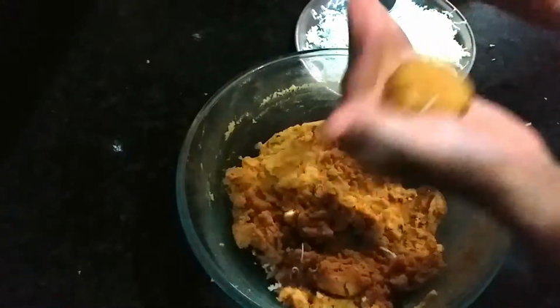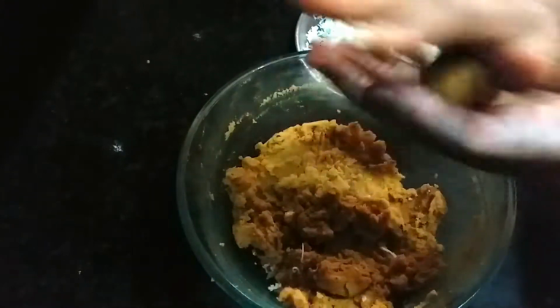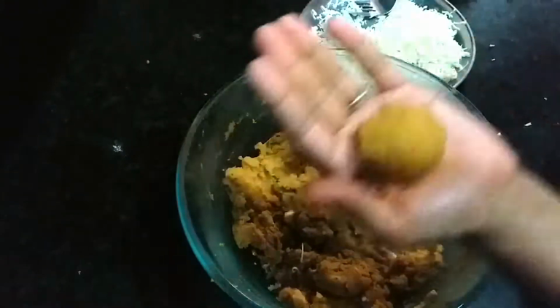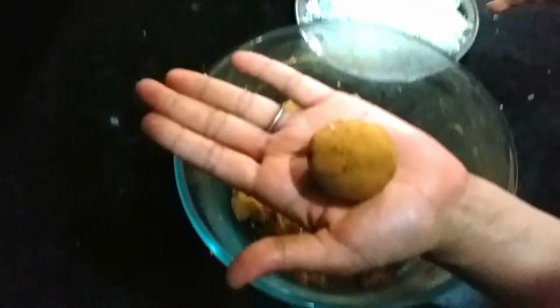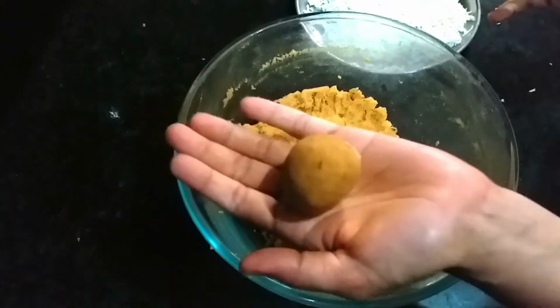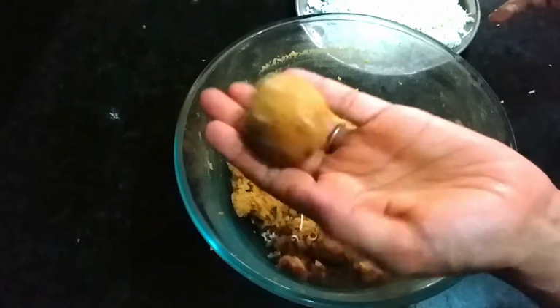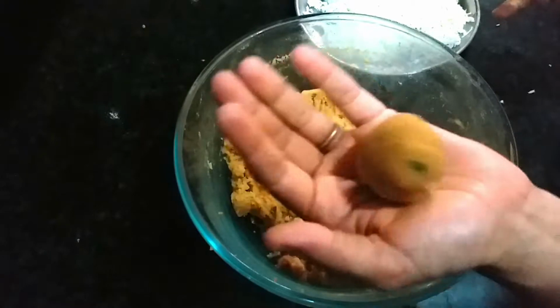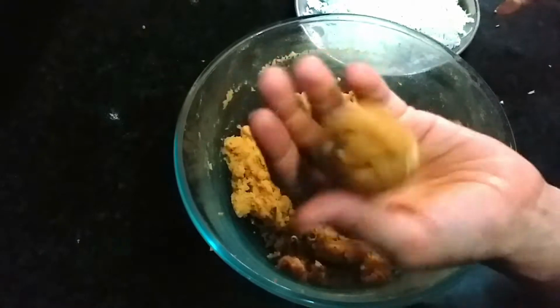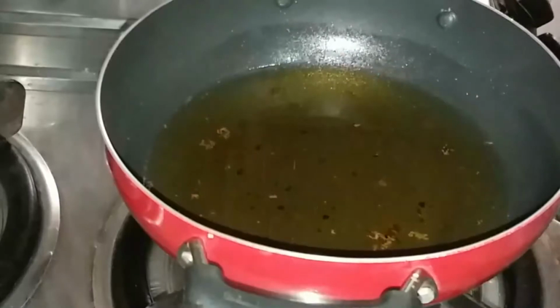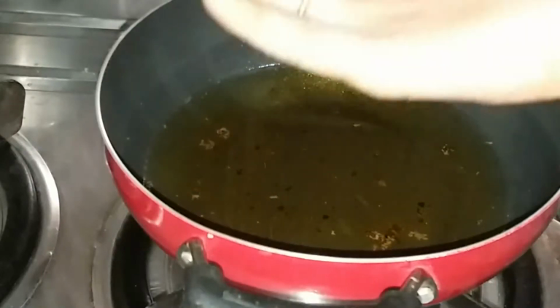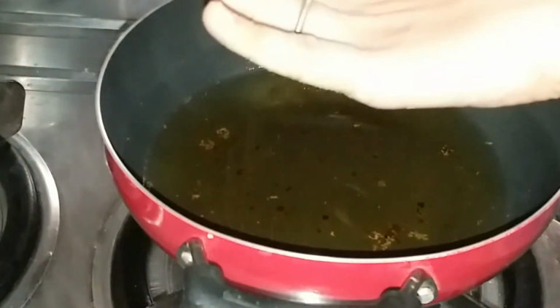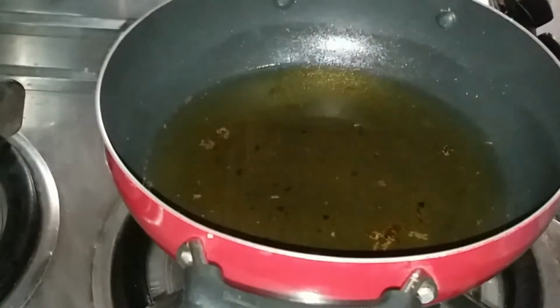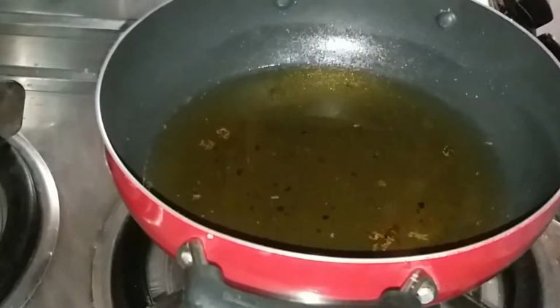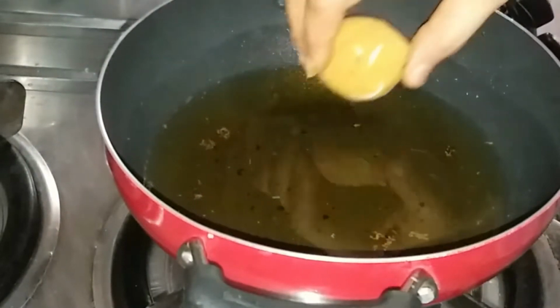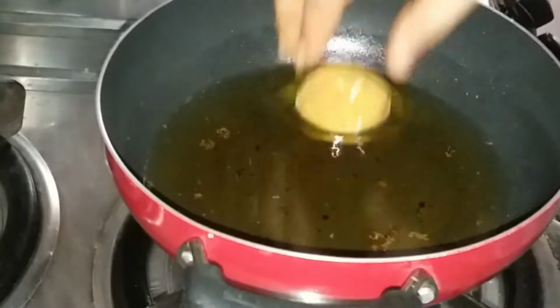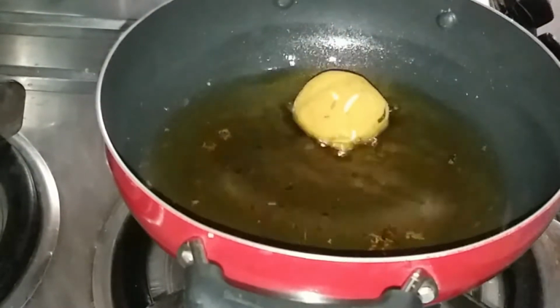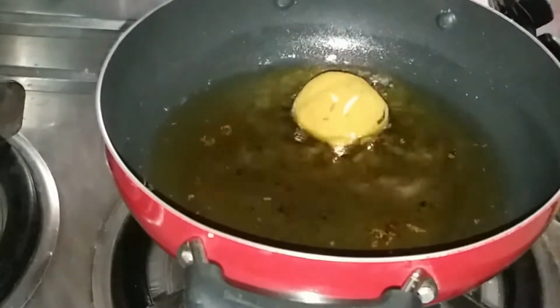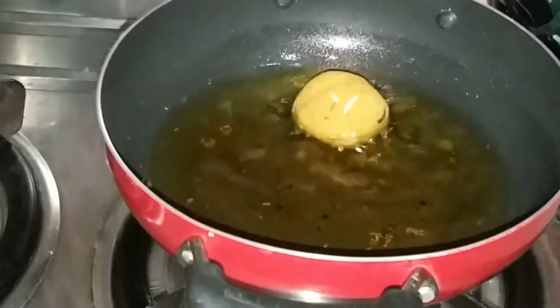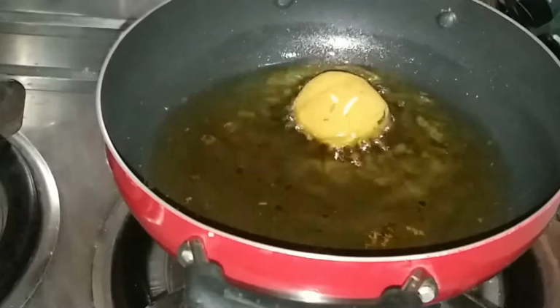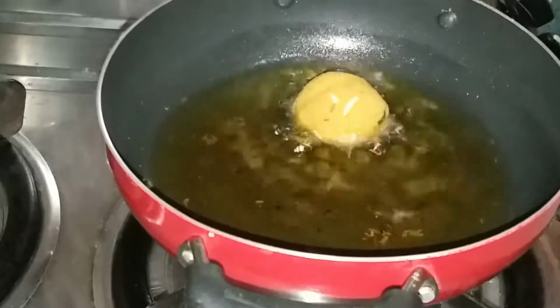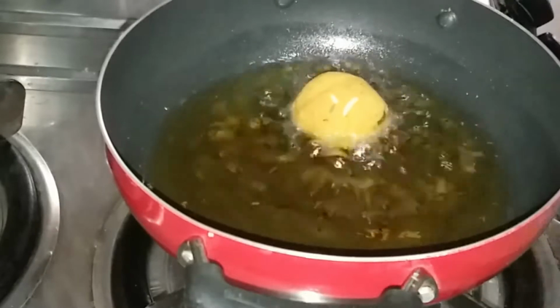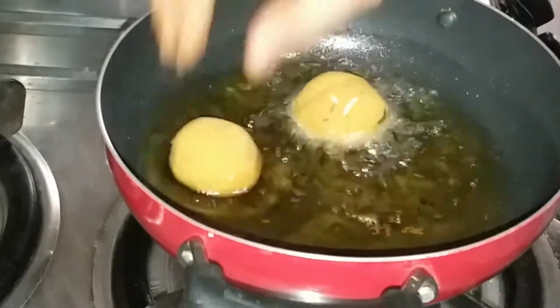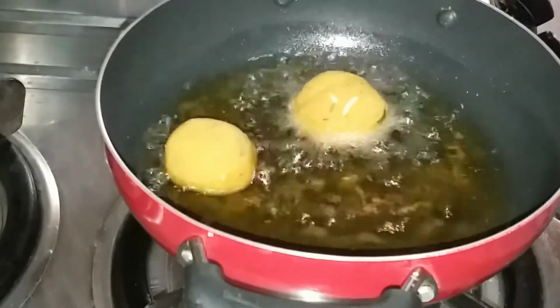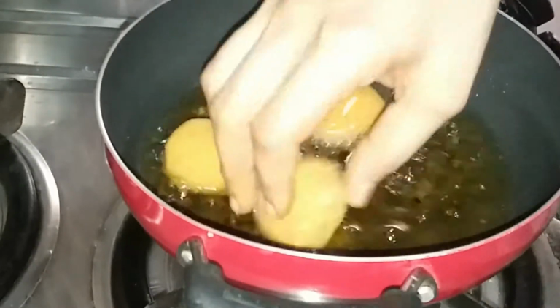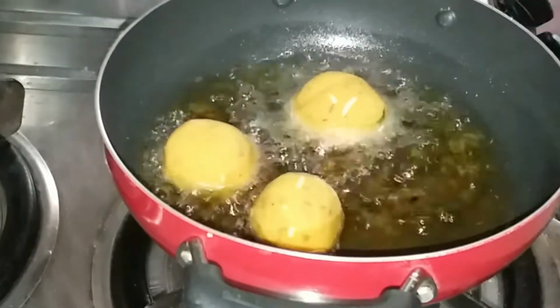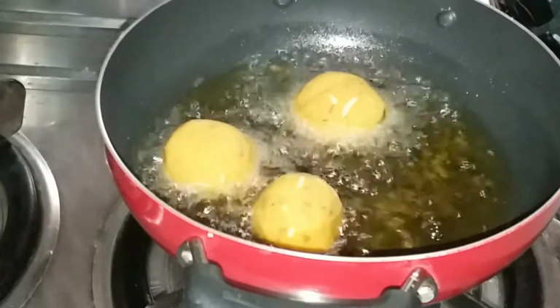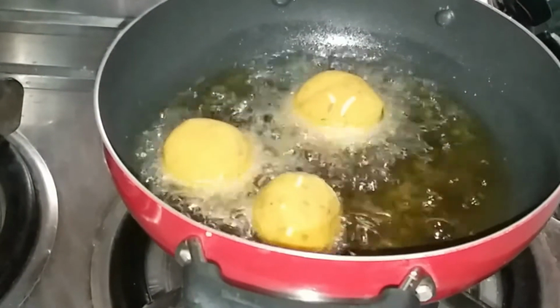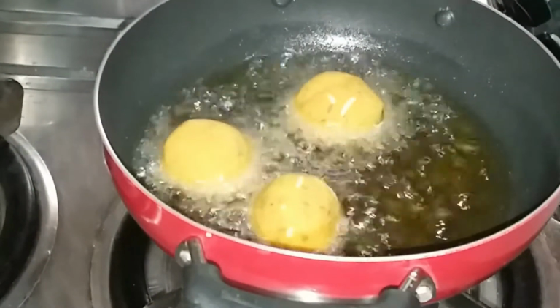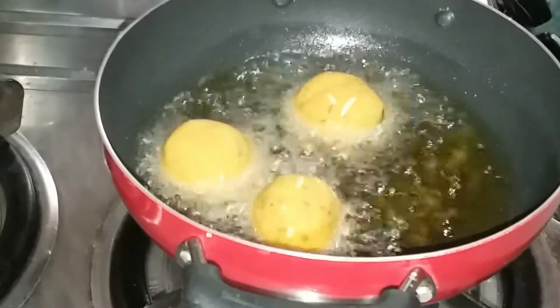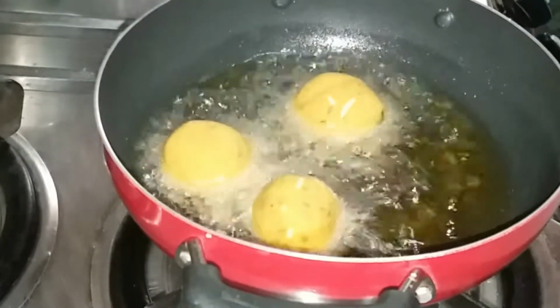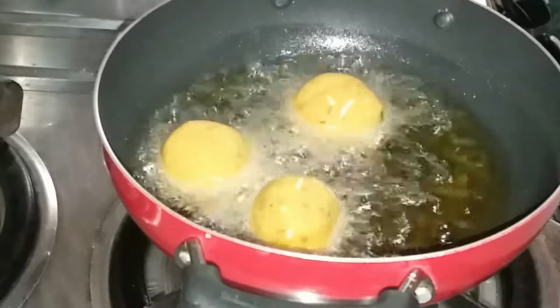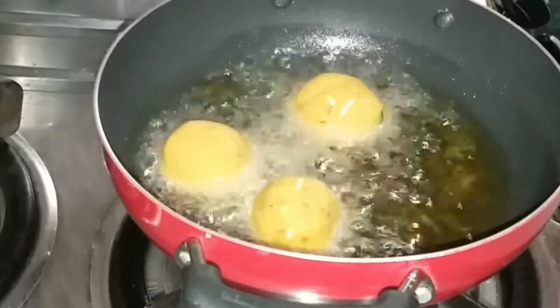Then we will close it into a ball shape. You can see that I have made around 12-13 balls. I have put them in a small bowl and now we will deep fry them. Heat oil in a pan on medium flame.